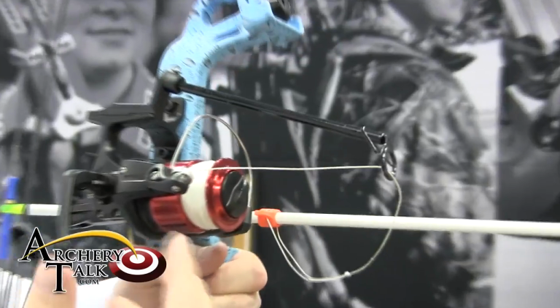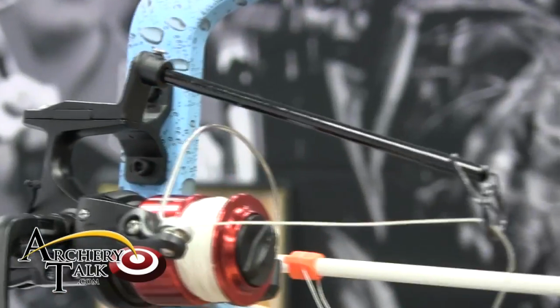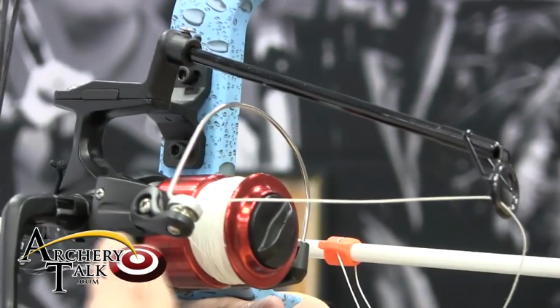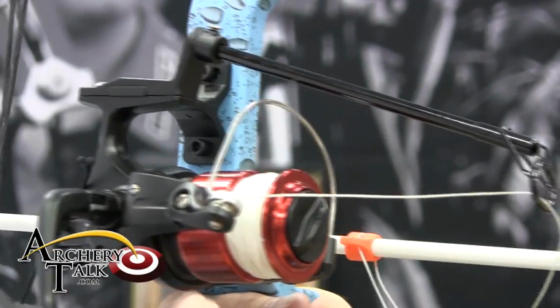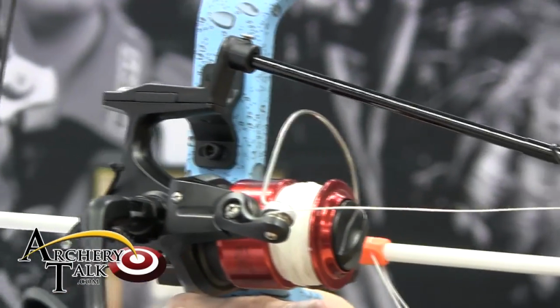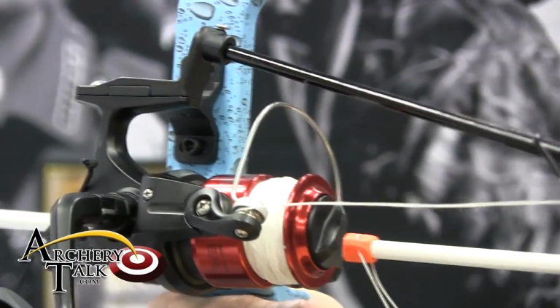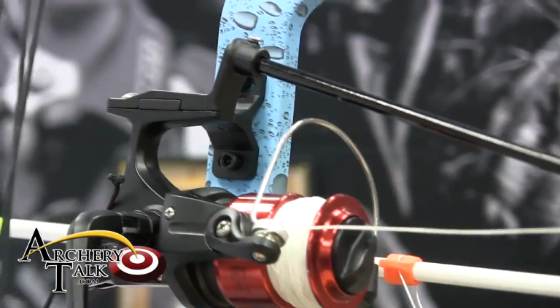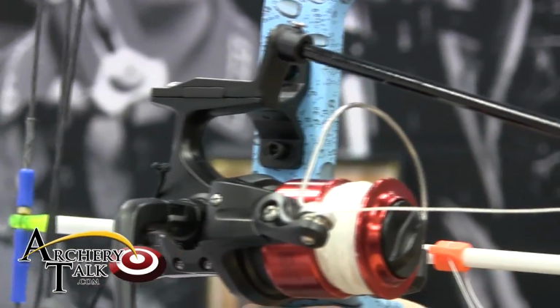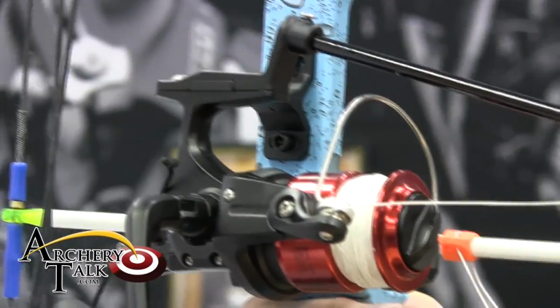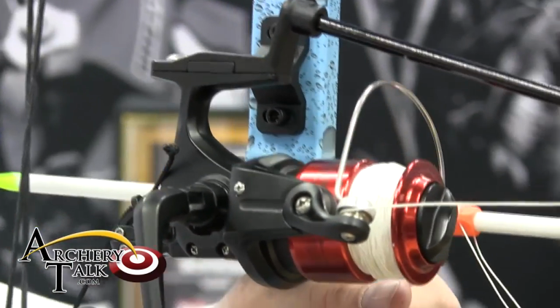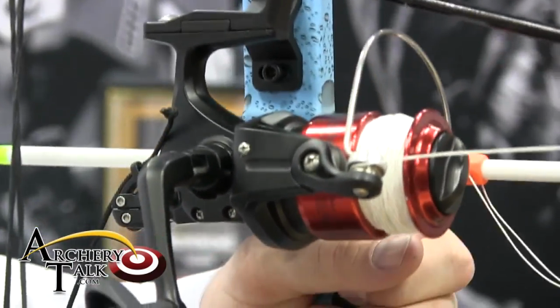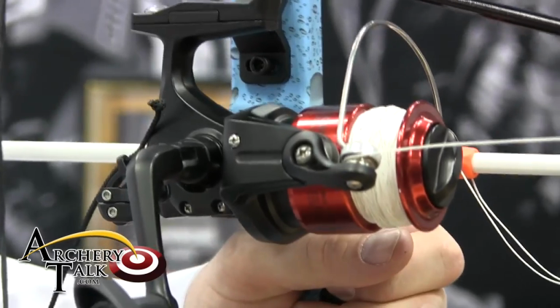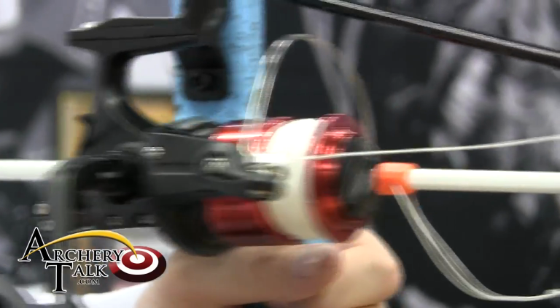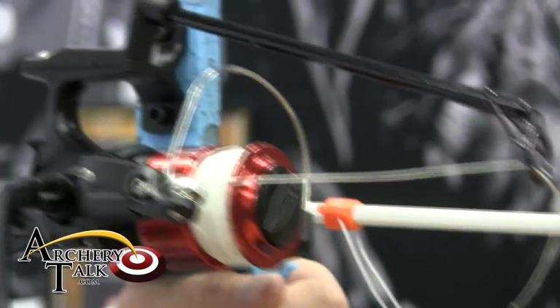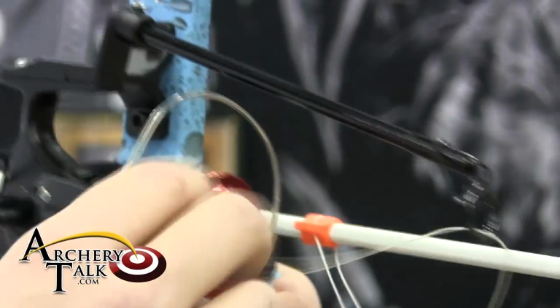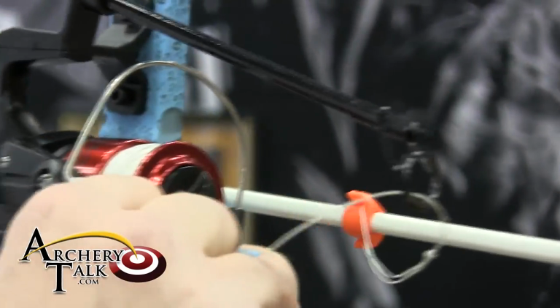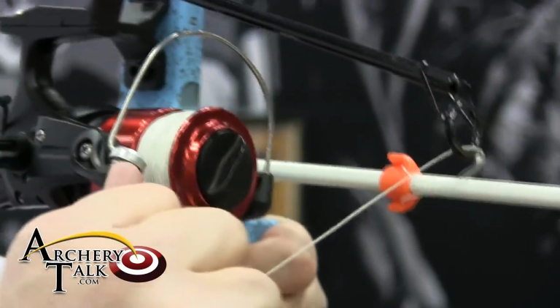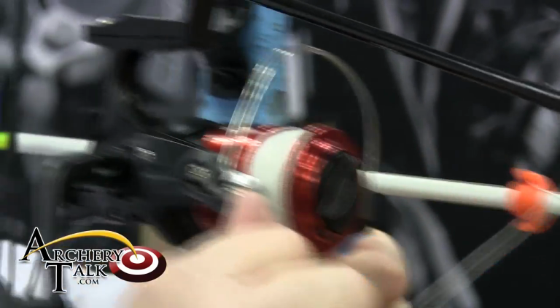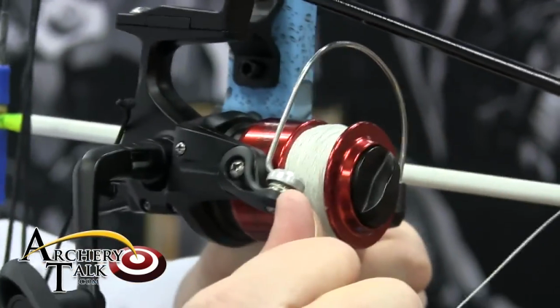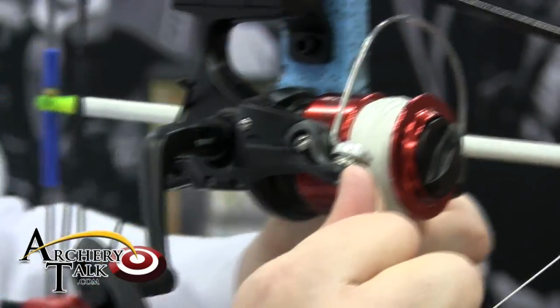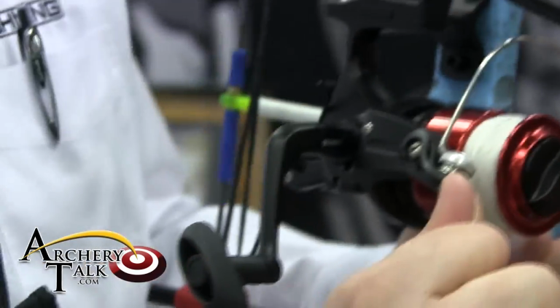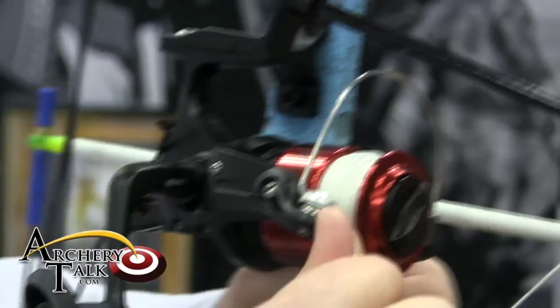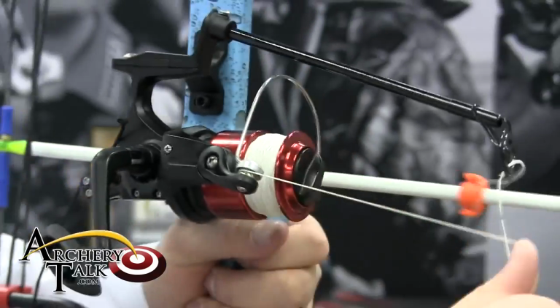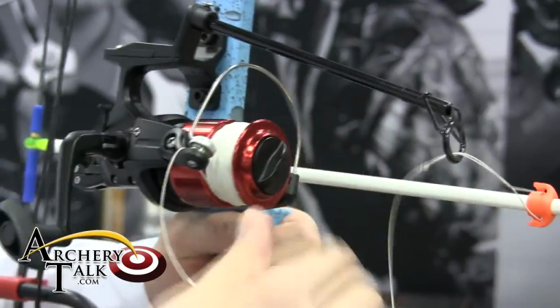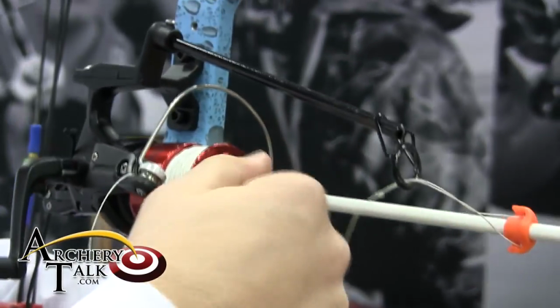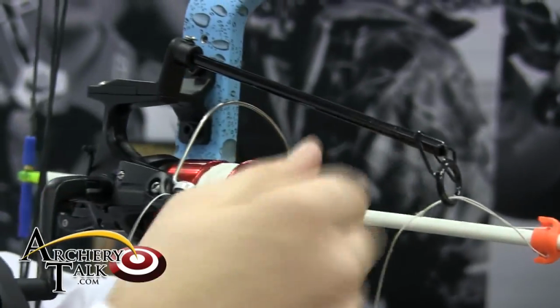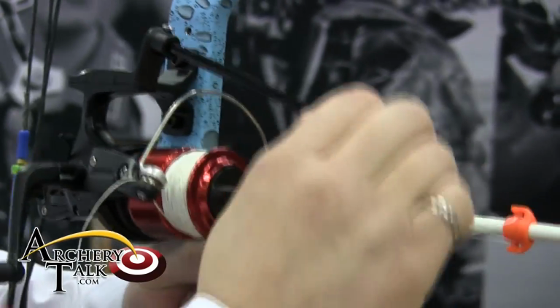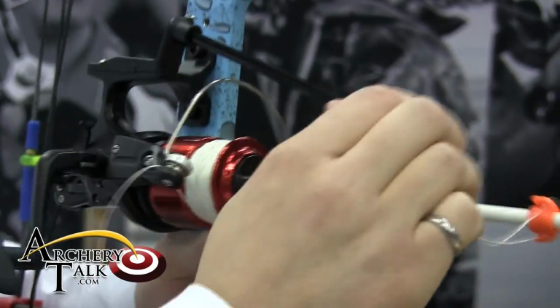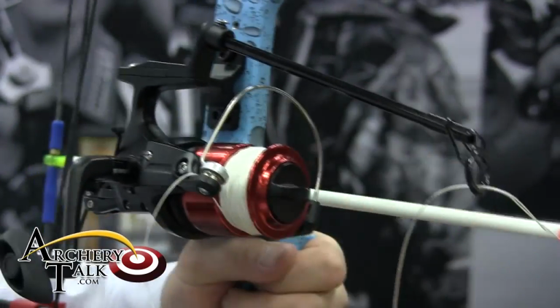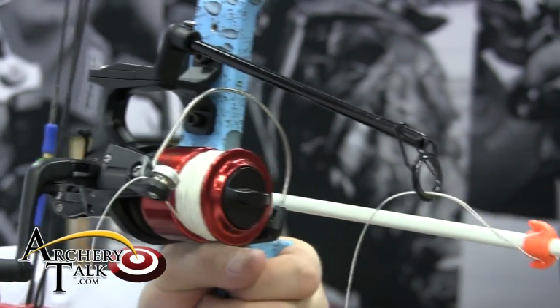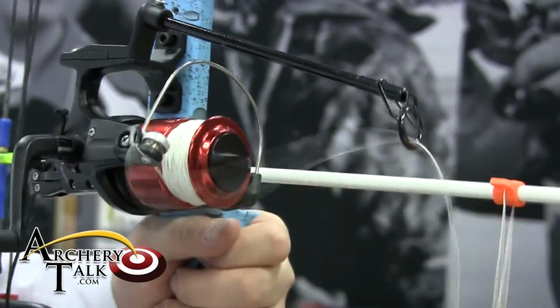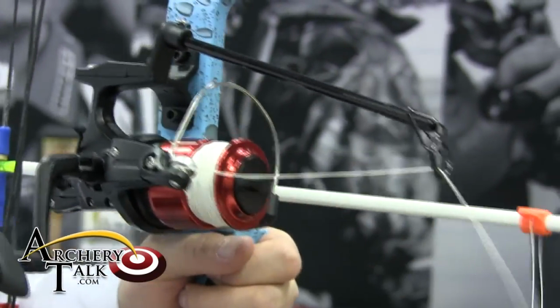It's the first of its kind to be a spinning reel specifically engineered and designed for the bow fishing industry. As you can see, it has all the advantages of a spinning reel — adjustable drag and a flexible rod for fighting fish.